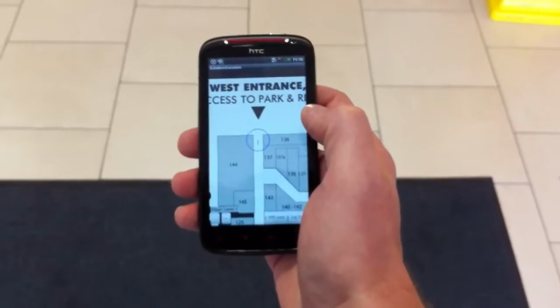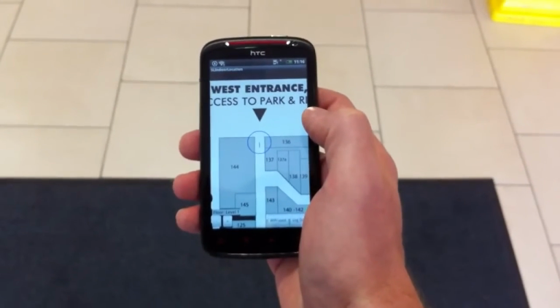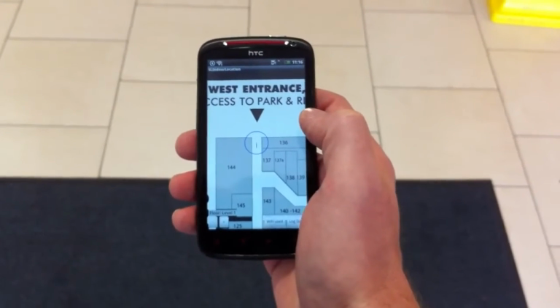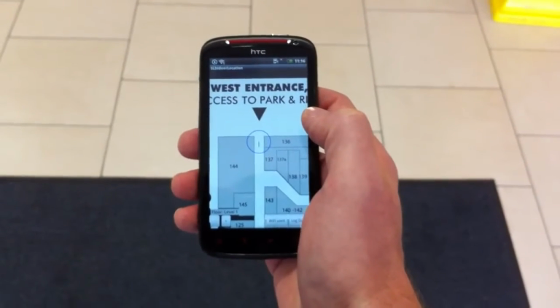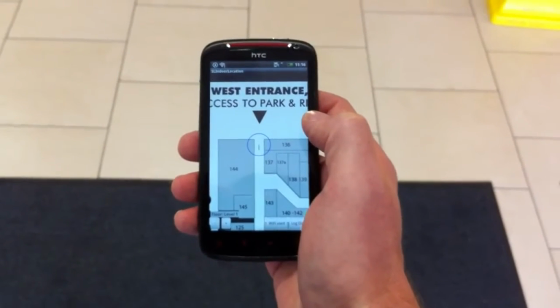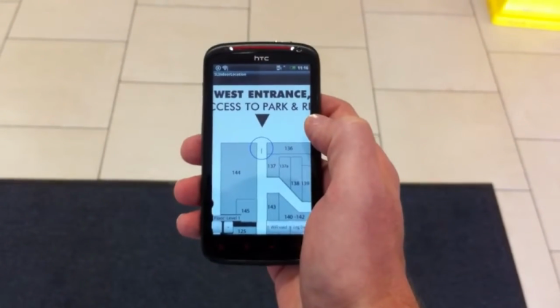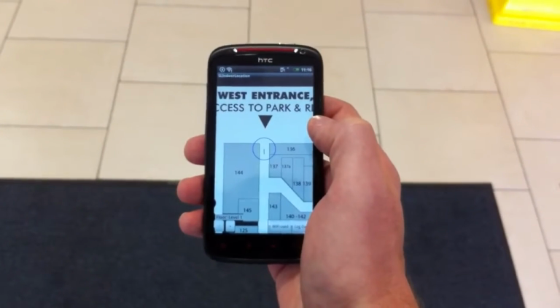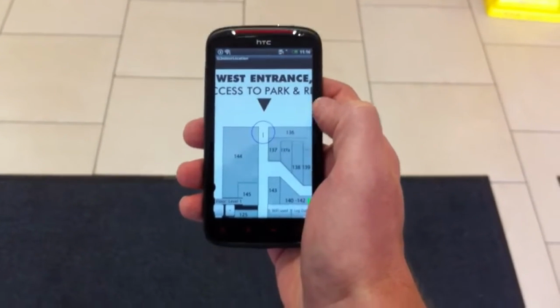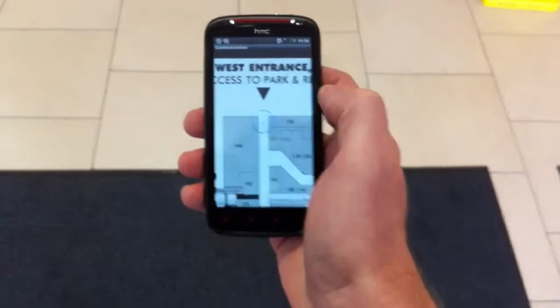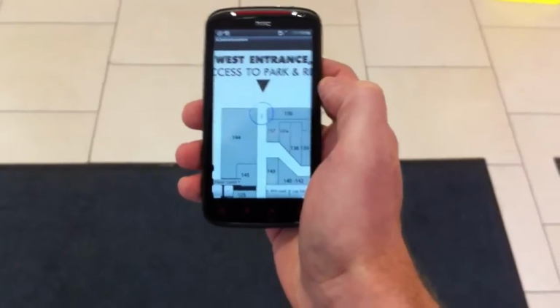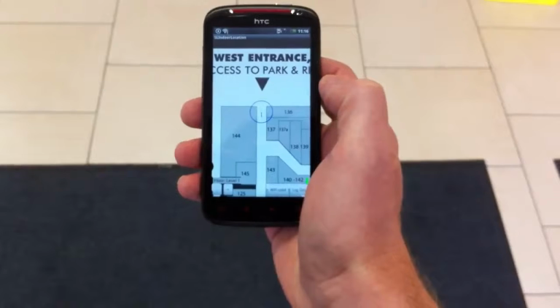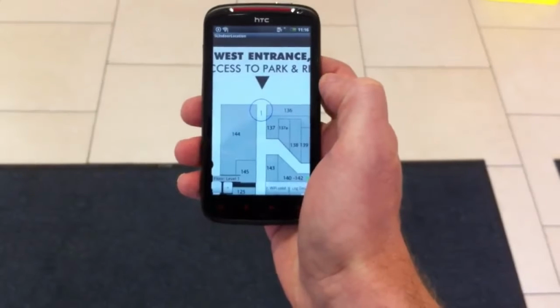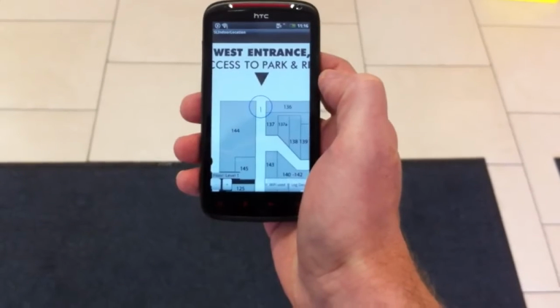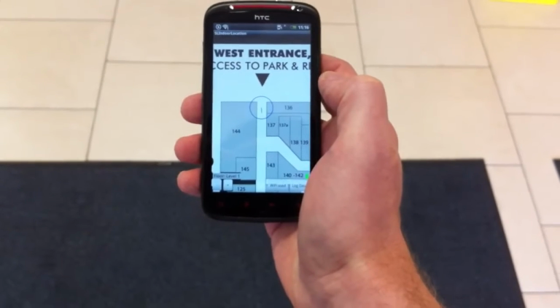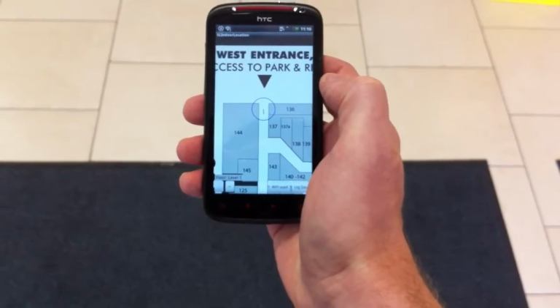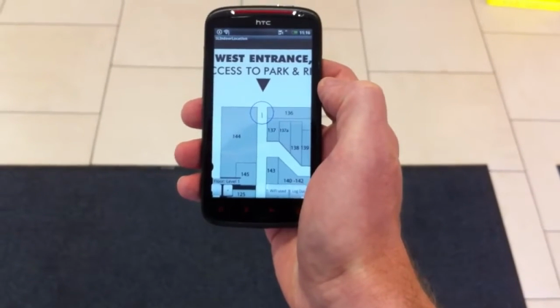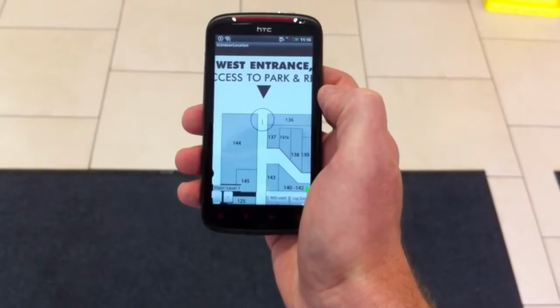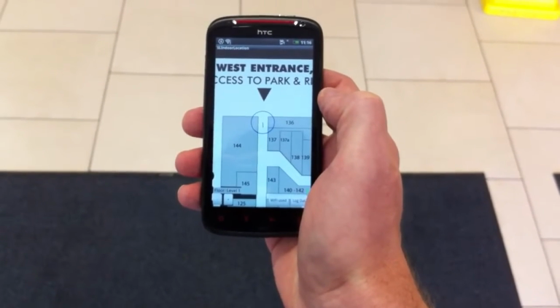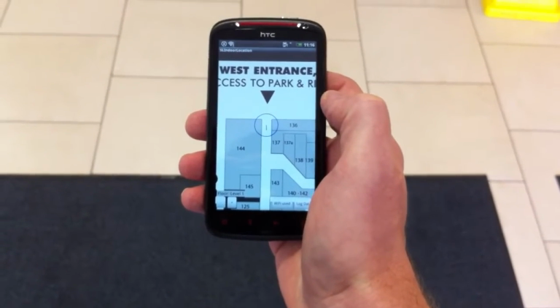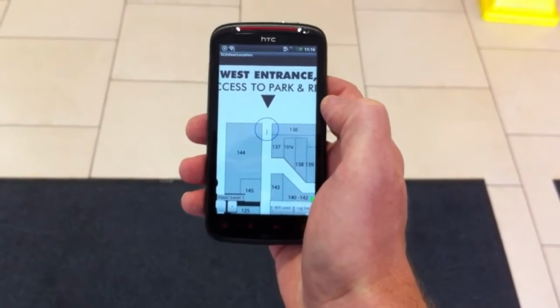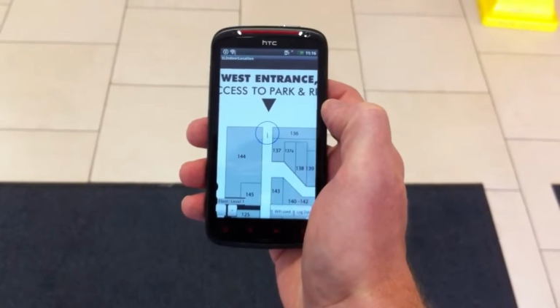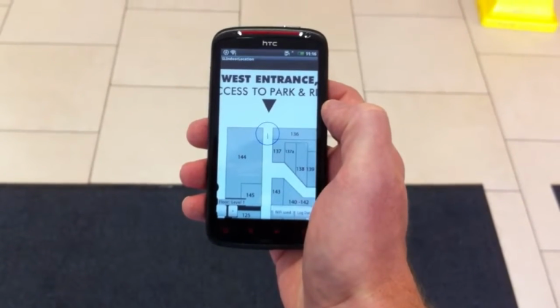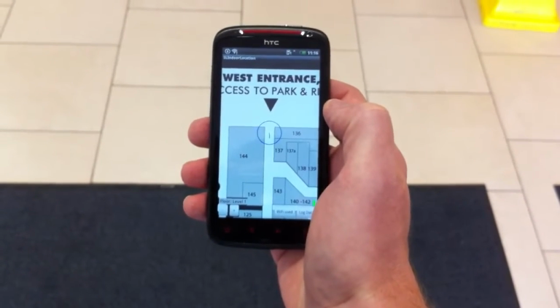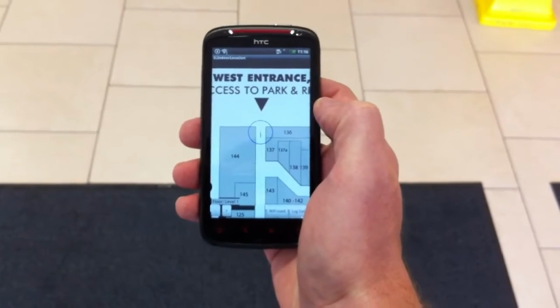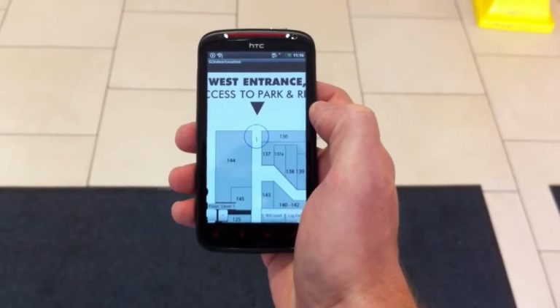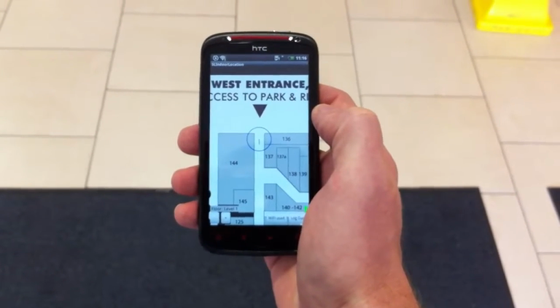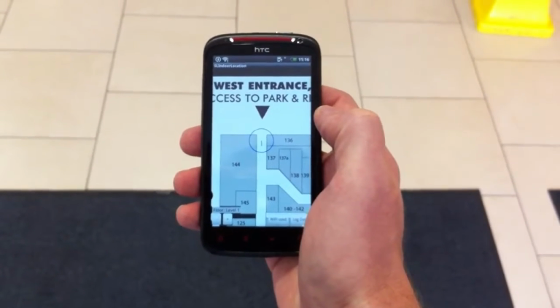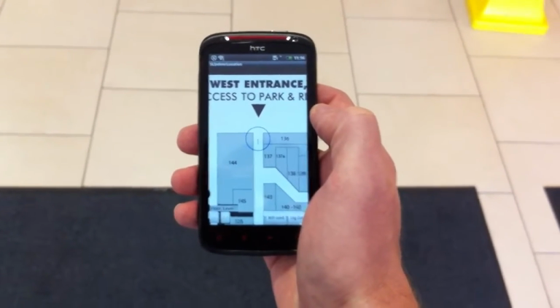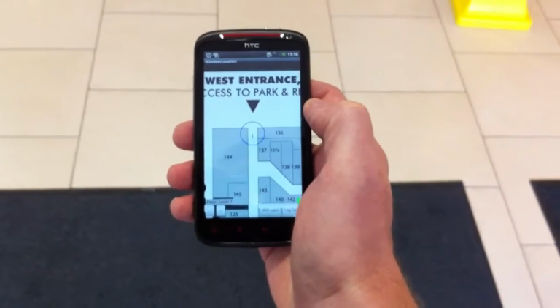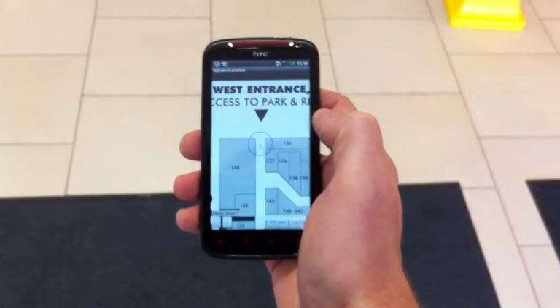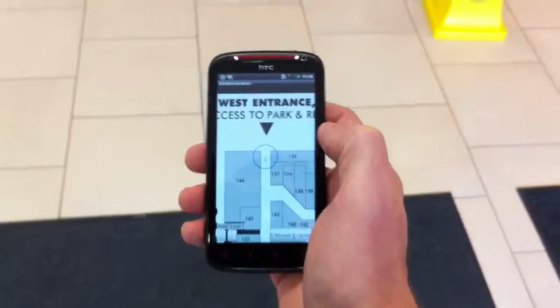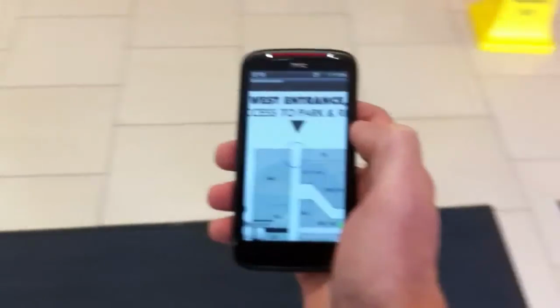I've got the fingerprint files back from Cineon Labs — they've installed it onto the app for me, so now we're going to test the location, starting at the west entrance today.